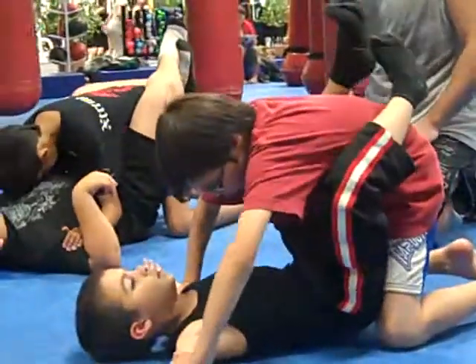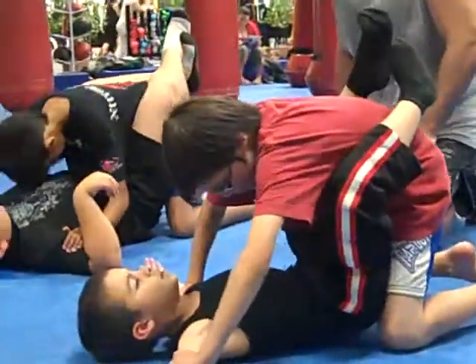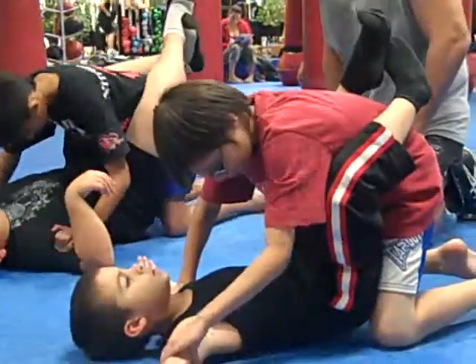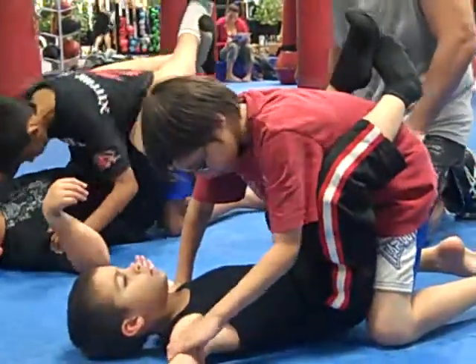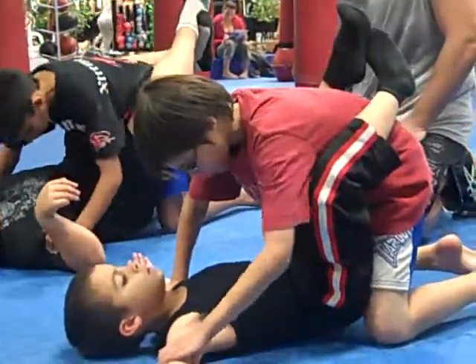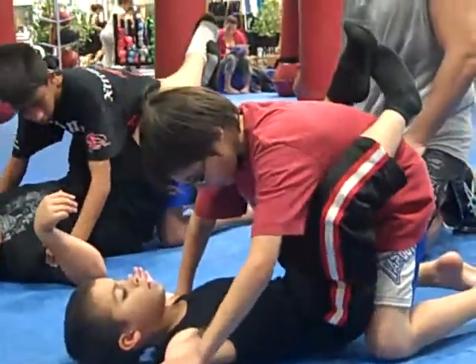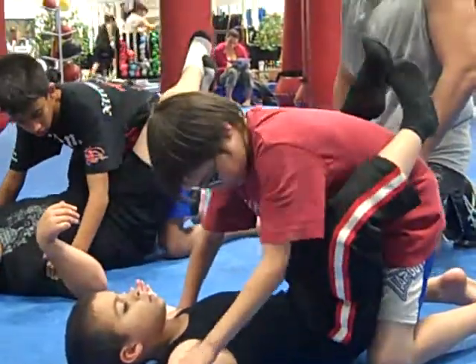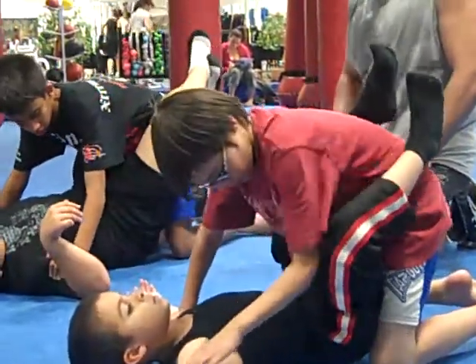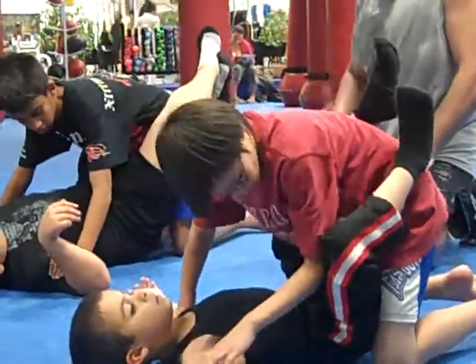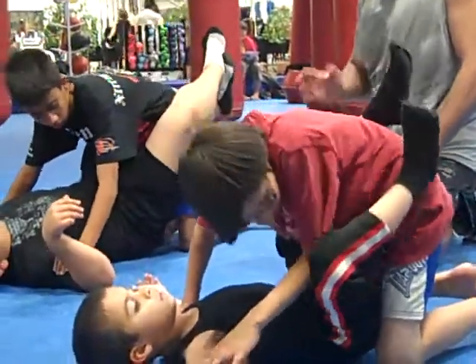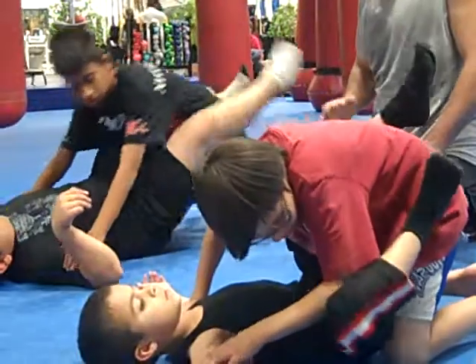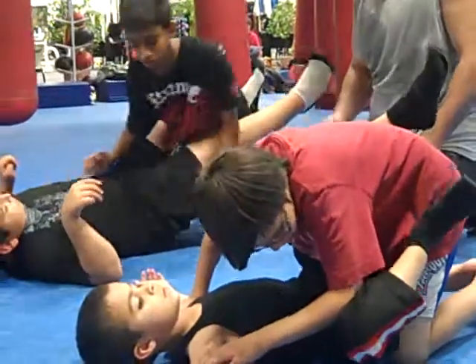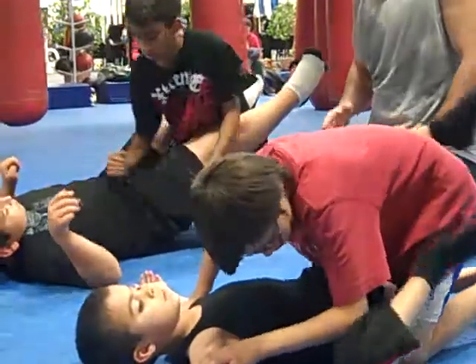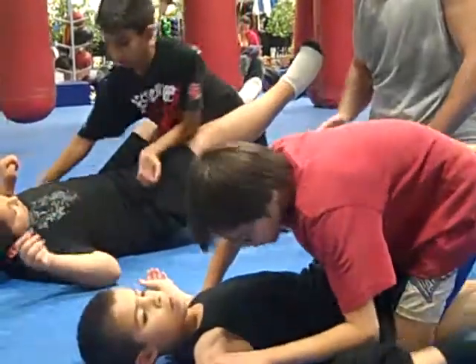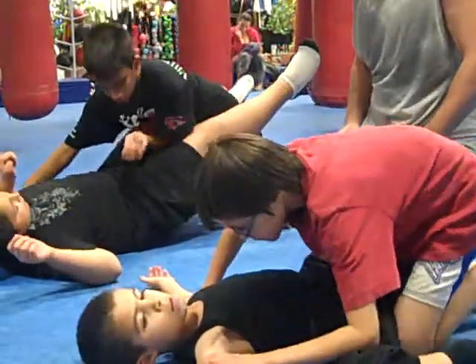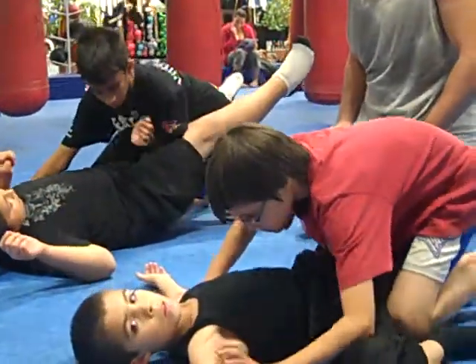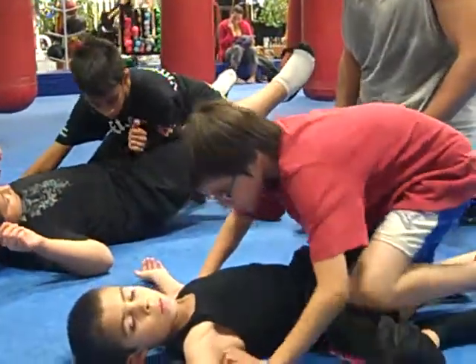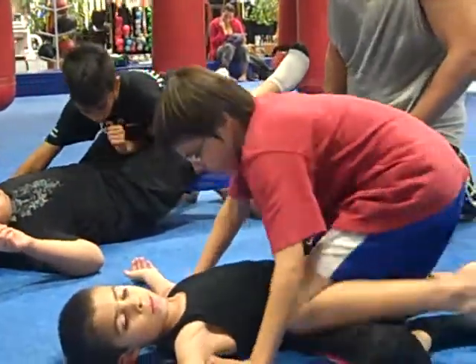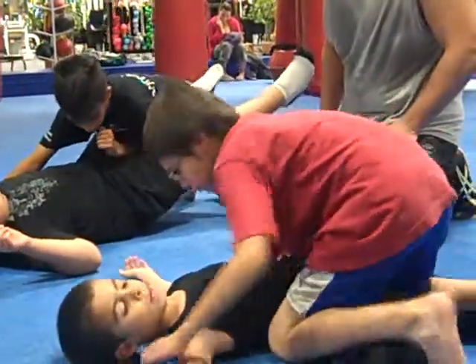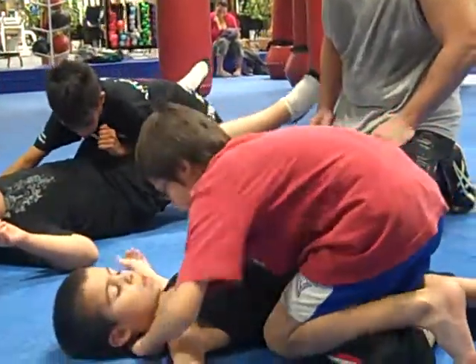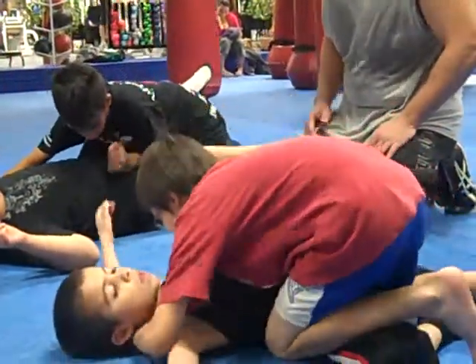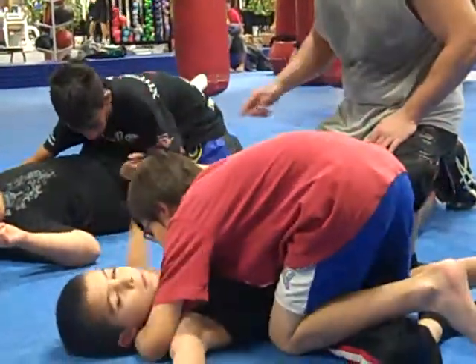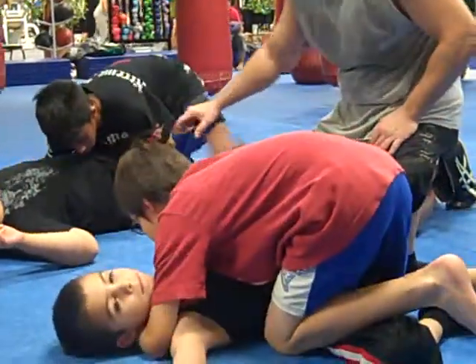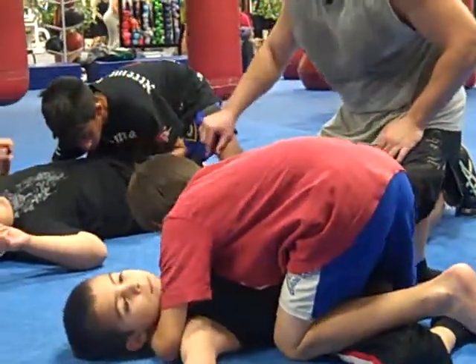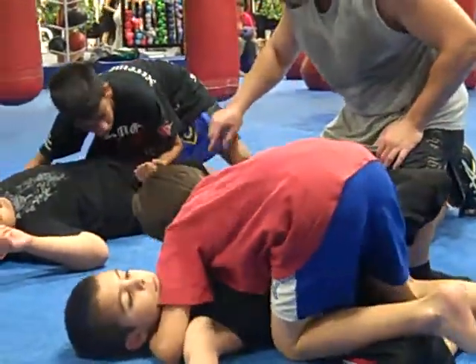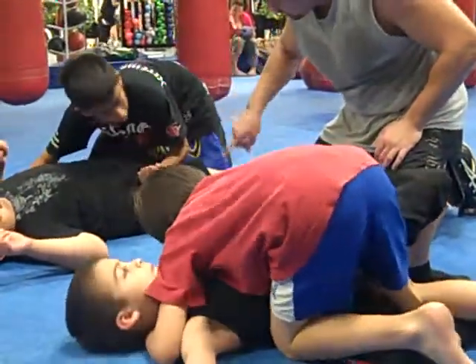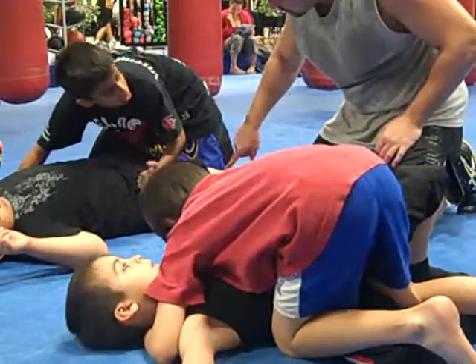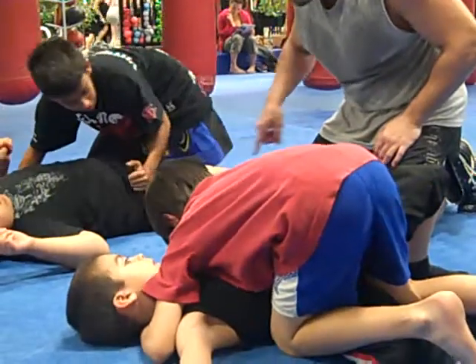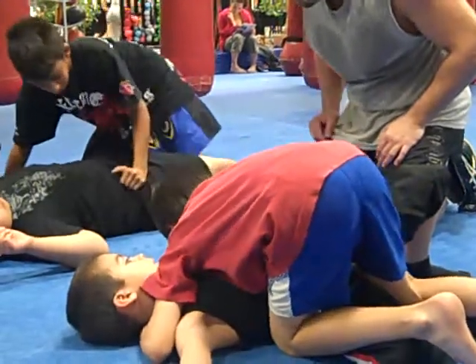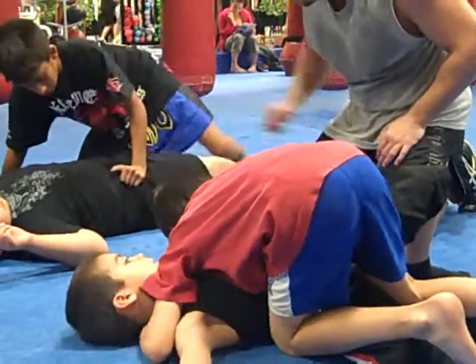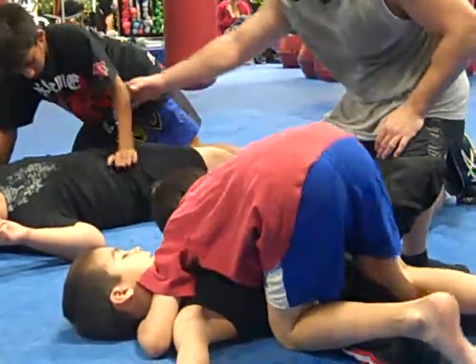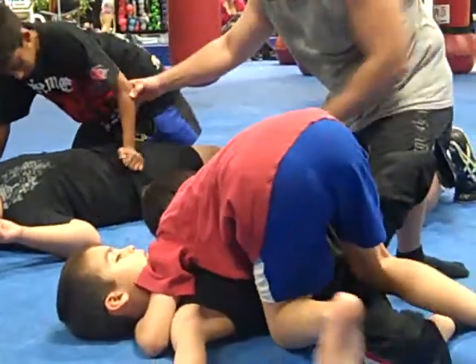Go step-by-step, guys. You can go slow if you want, but kind of quickly go through it, but go step-by-step. Now, we talked about that. Where's that knee going? The inside or the outside?